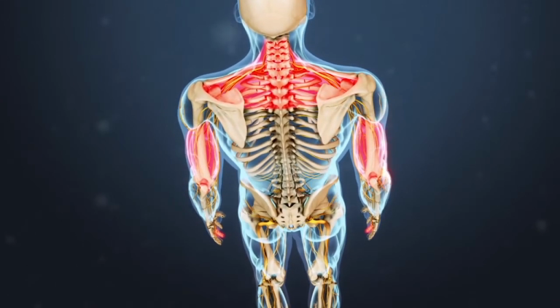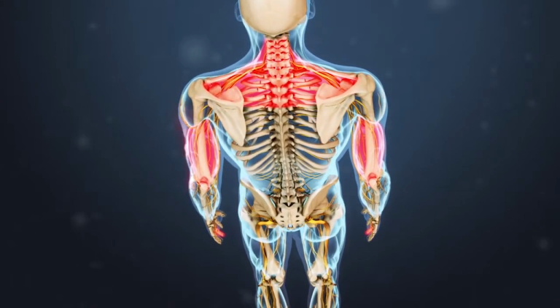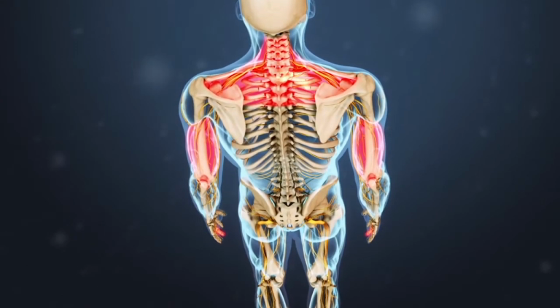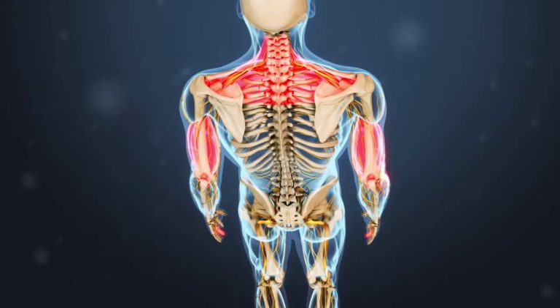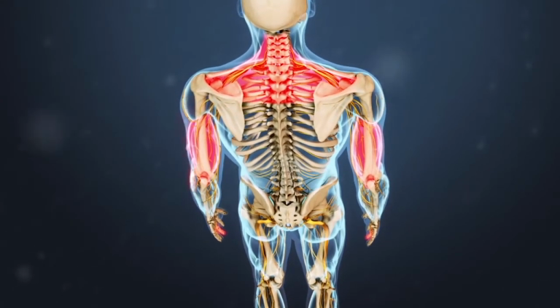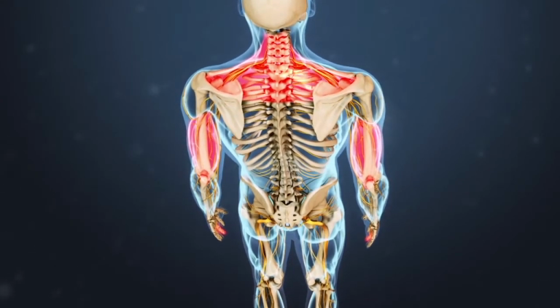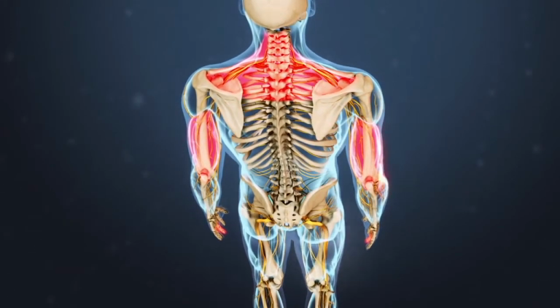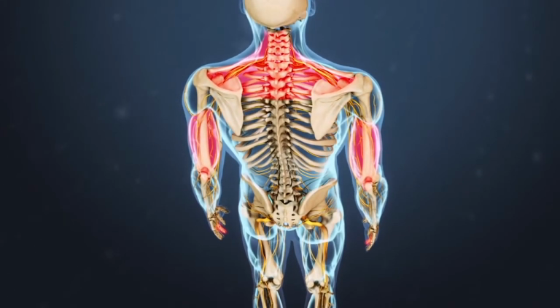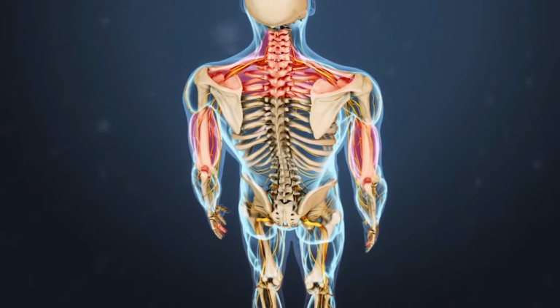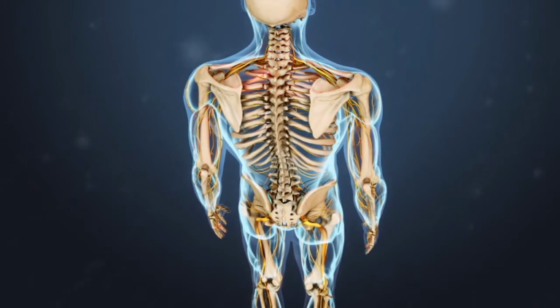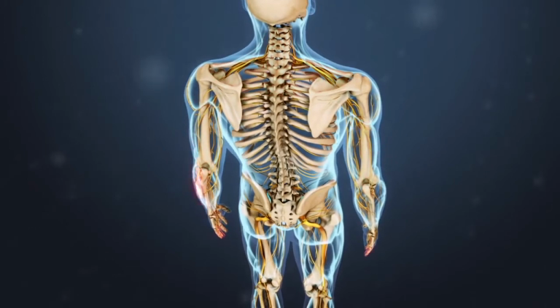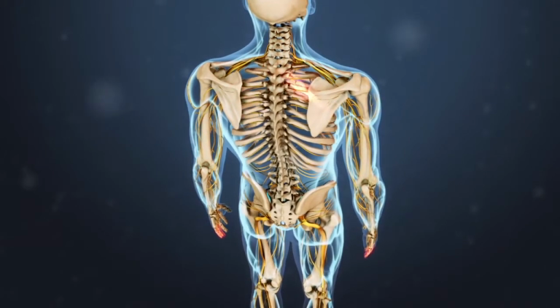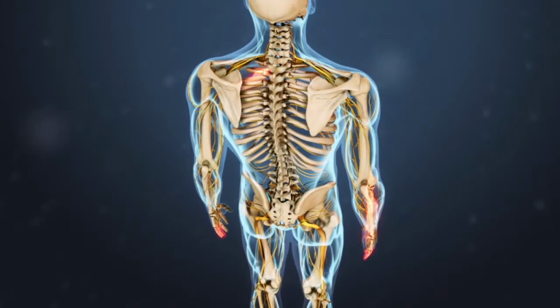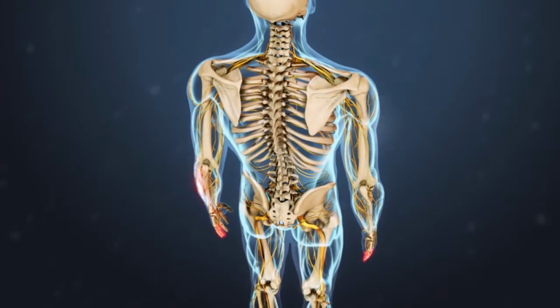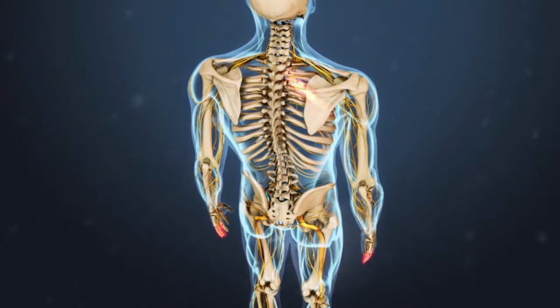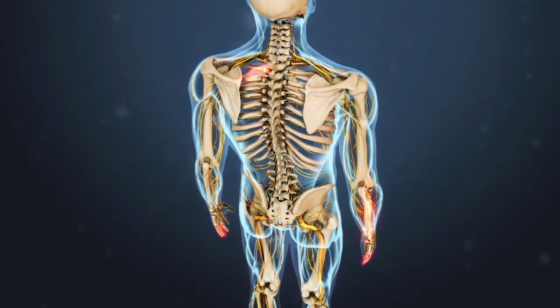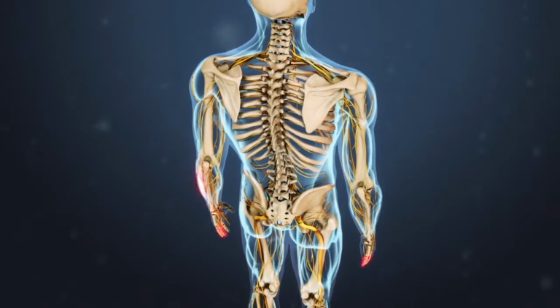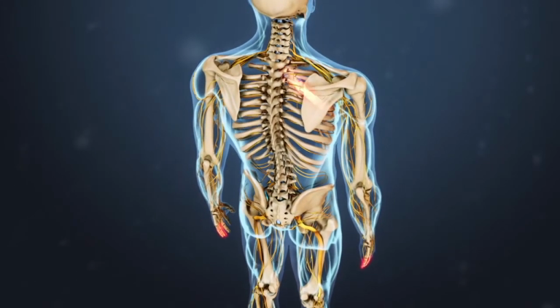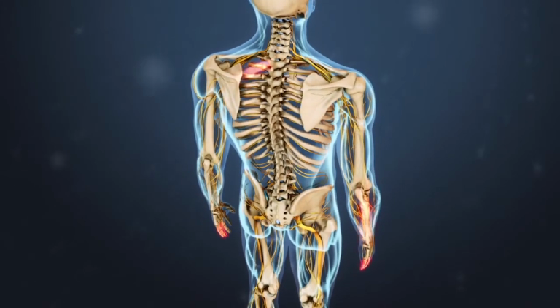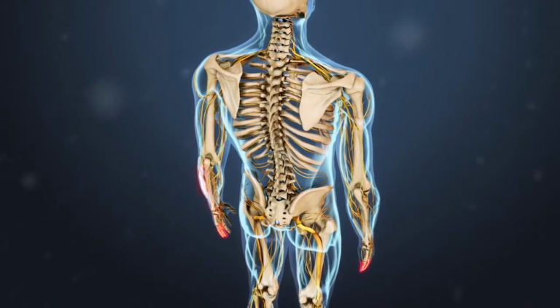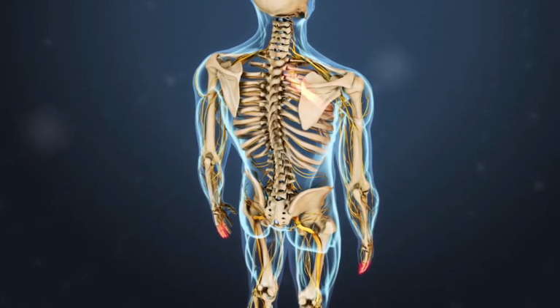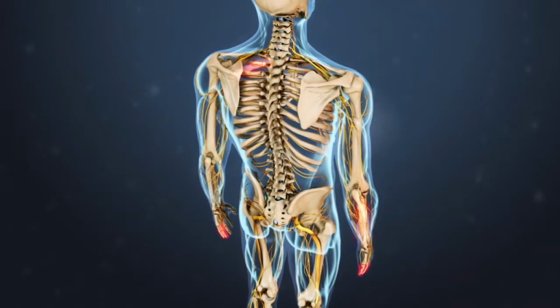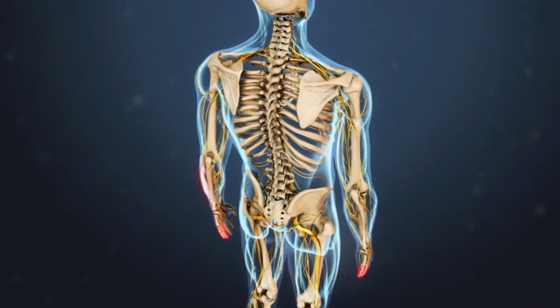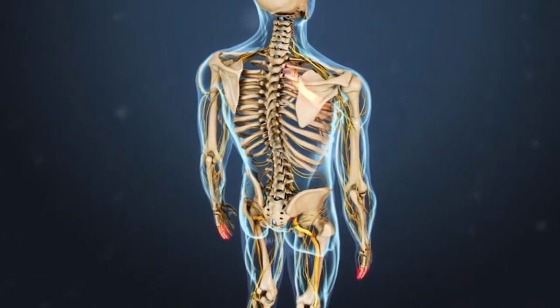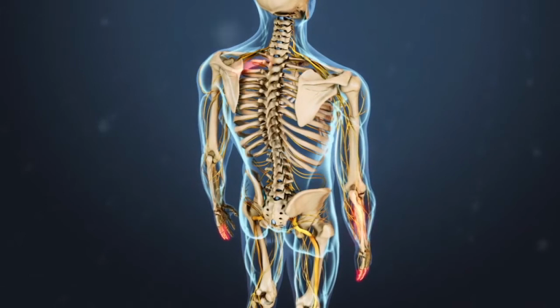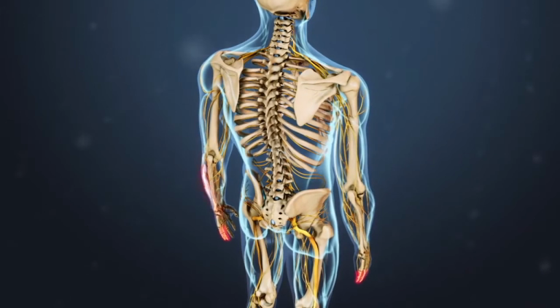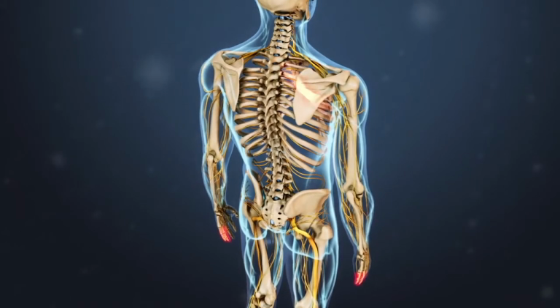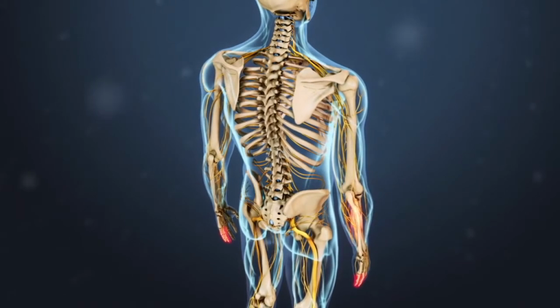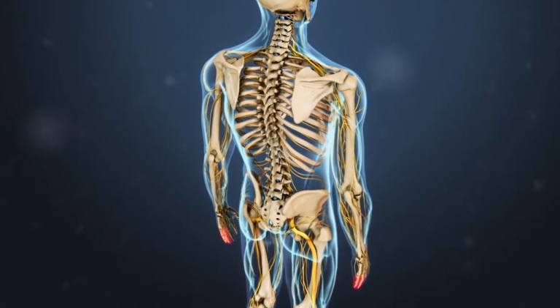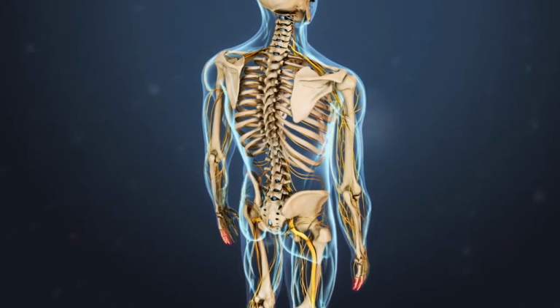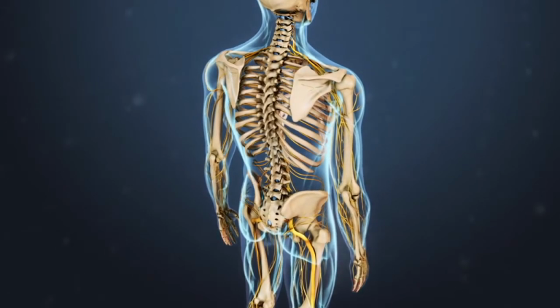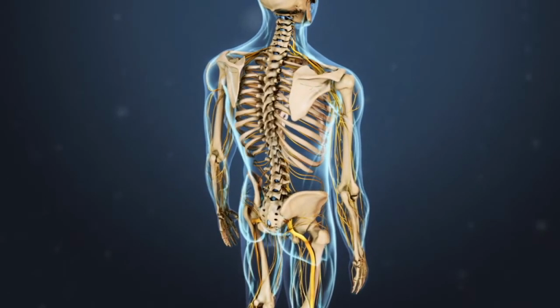Compression or irritation at the C7 level affects the base of the neck, the triceps, and the middle finger. Nerve root irritation at the C8 level impacts the fourth and fifth fingers and can impair the ability to grasp or grip with the hand and fingers.